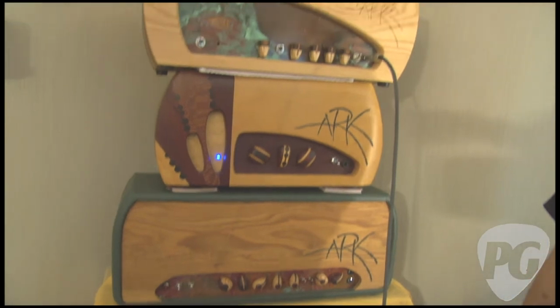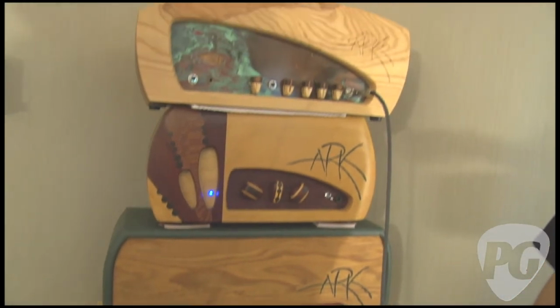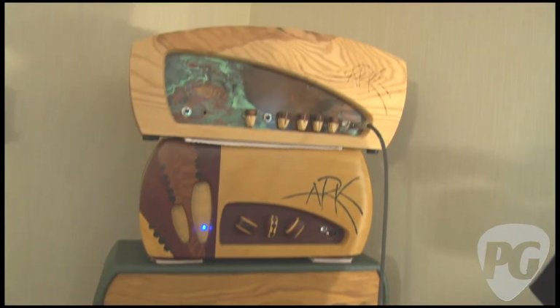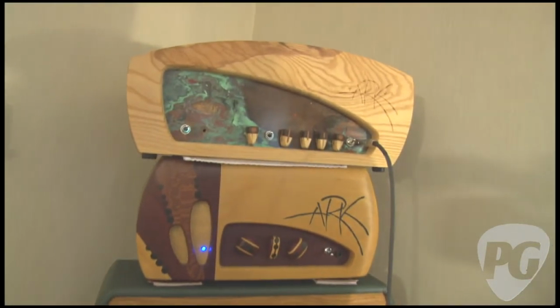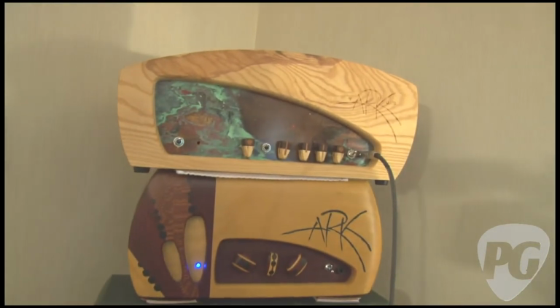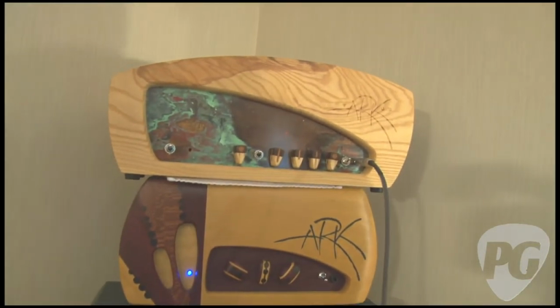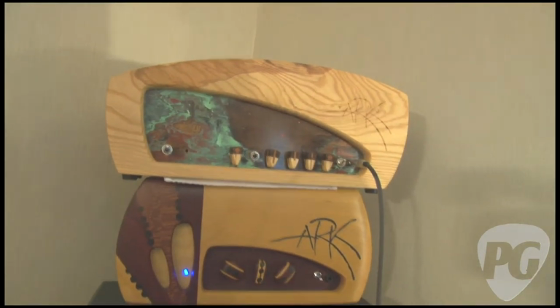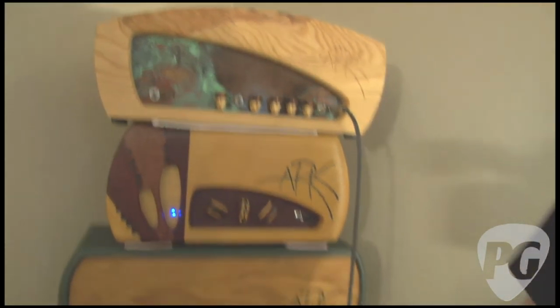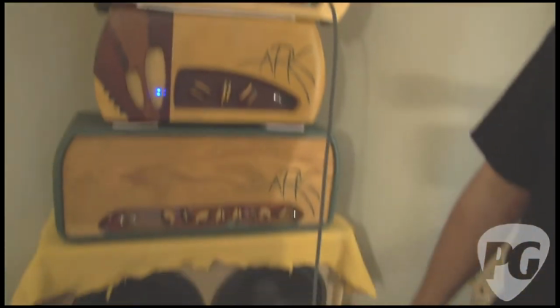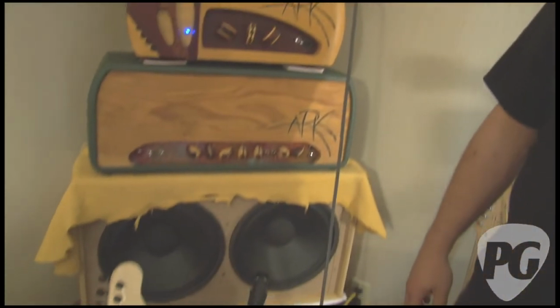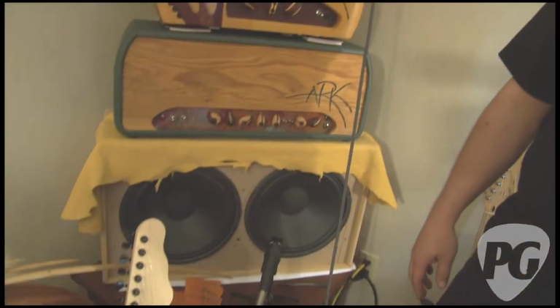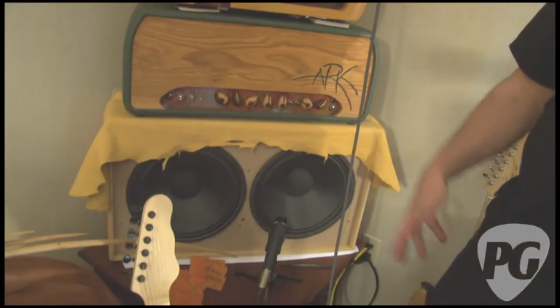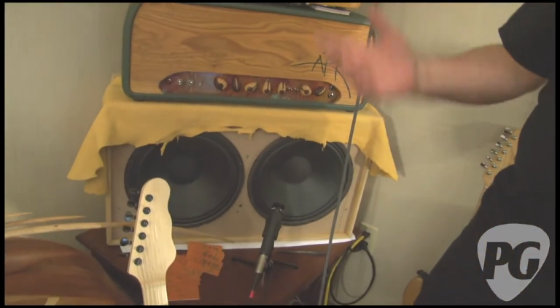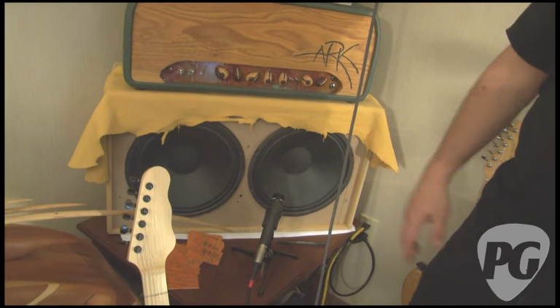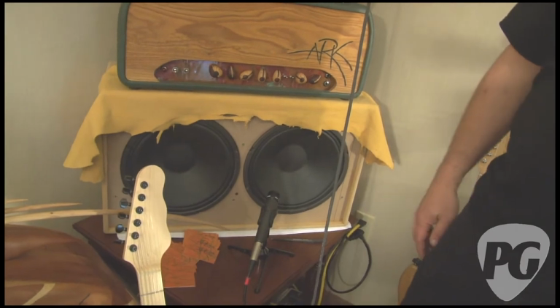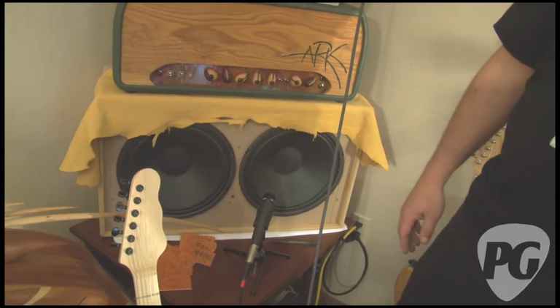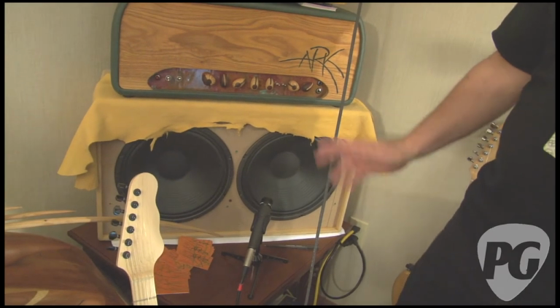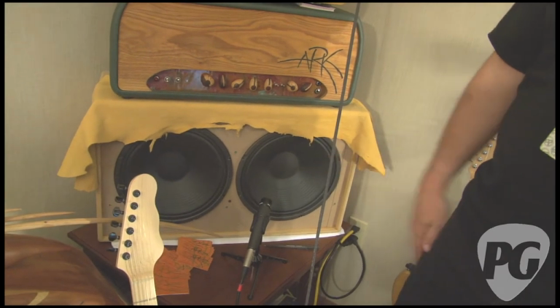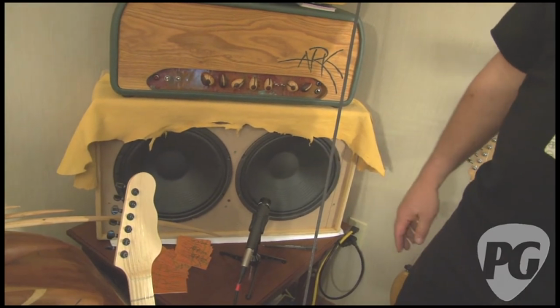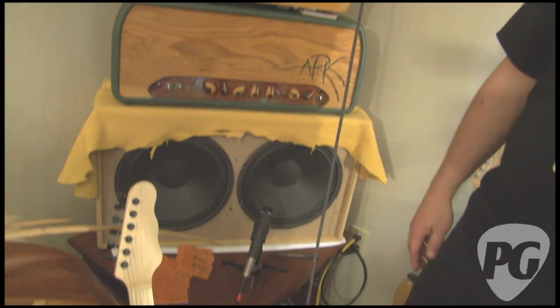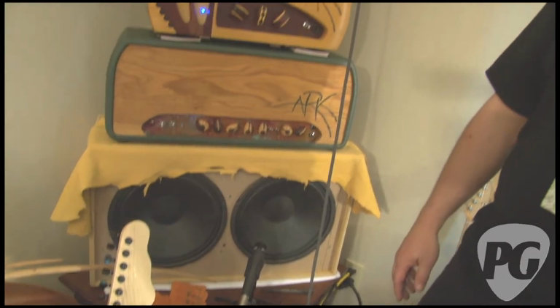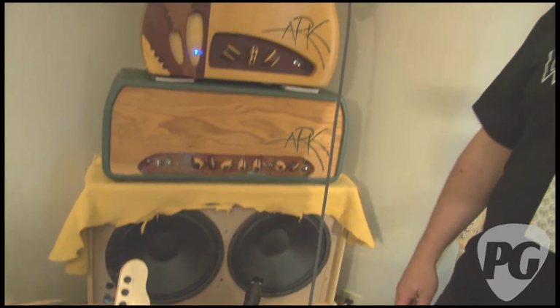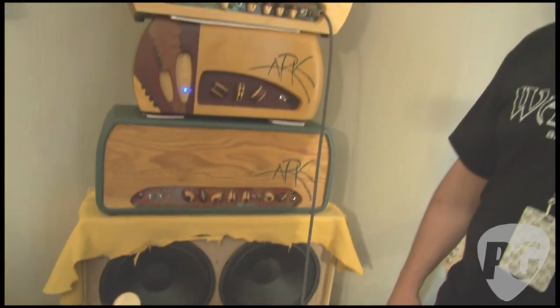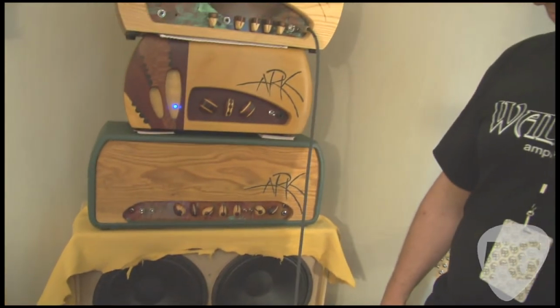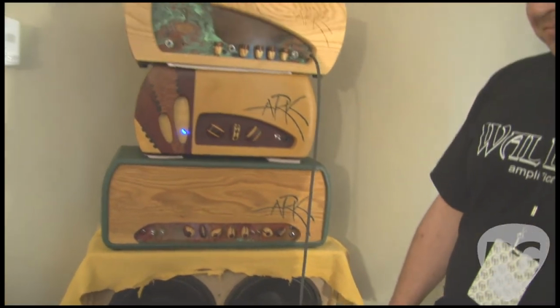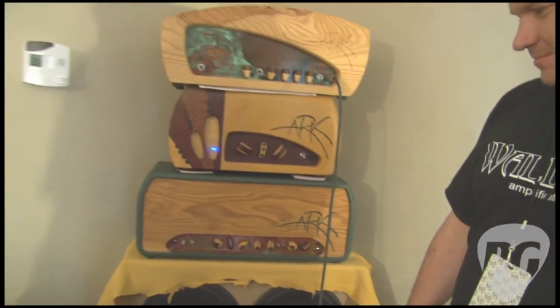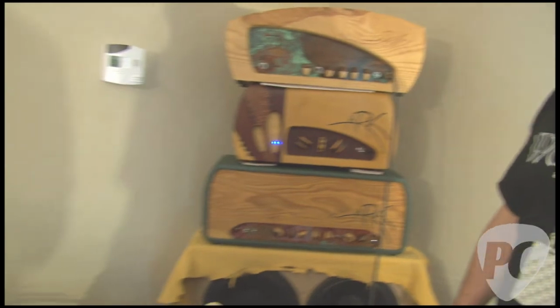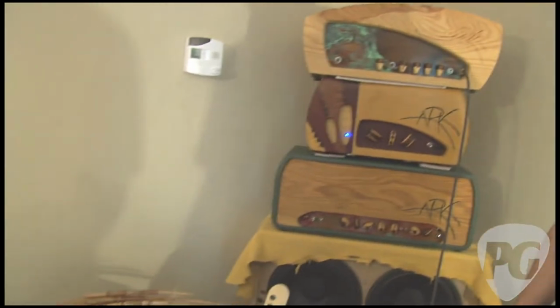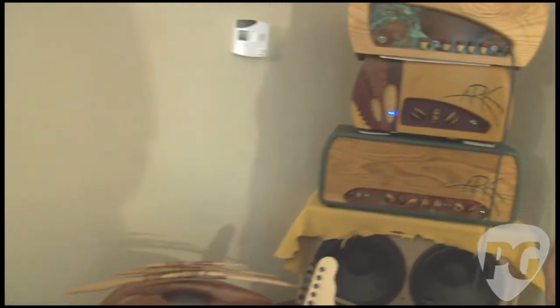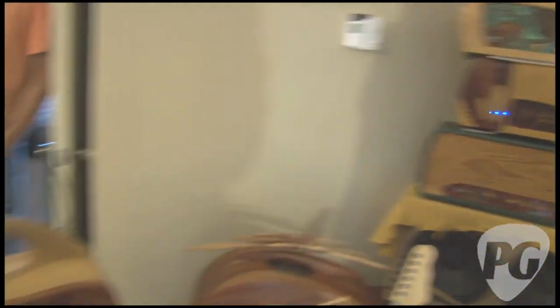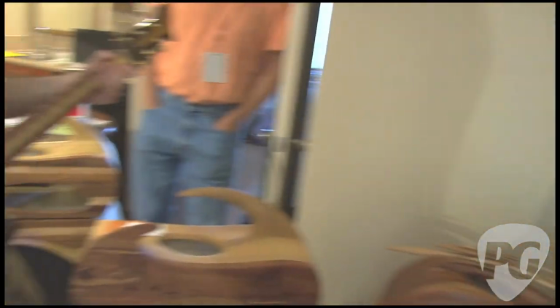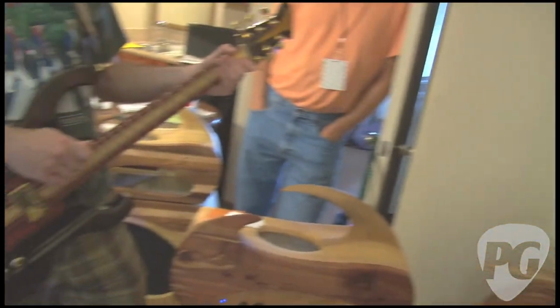We're gonna hear this in a second through the 2x12 cab loaded with Eminence Legend 50-watt speakers. We've got Adam over here who's gonna show us what this thing sounds like.